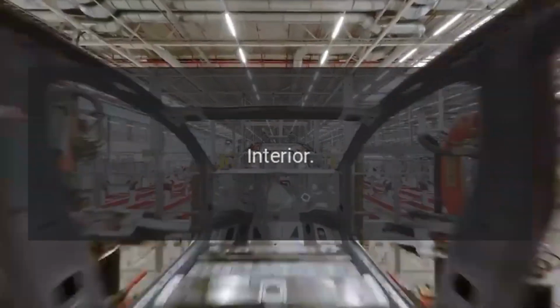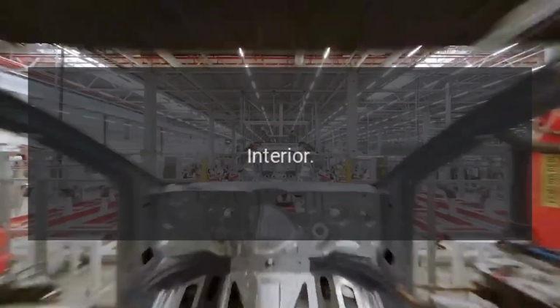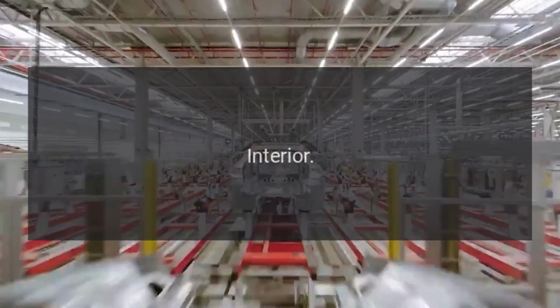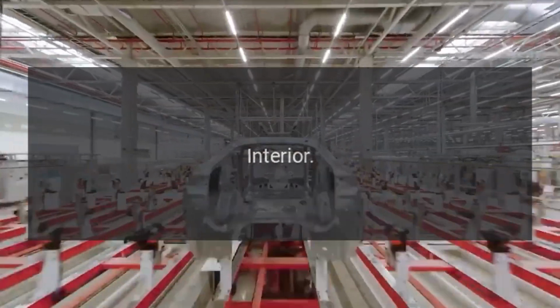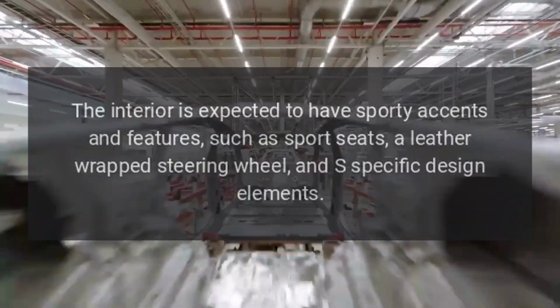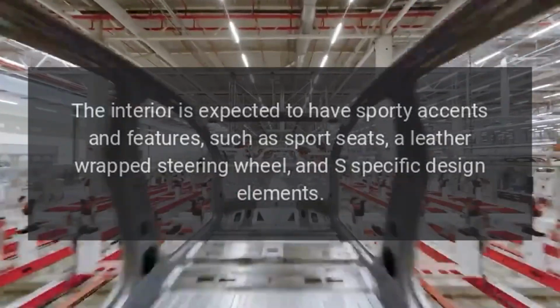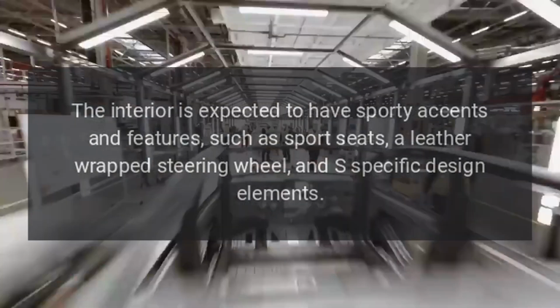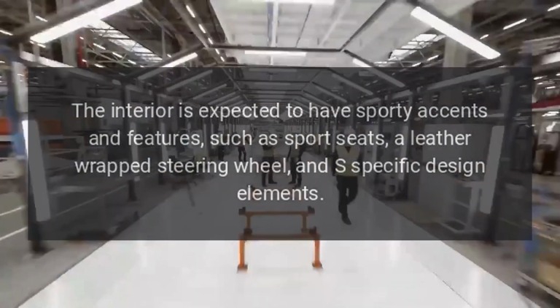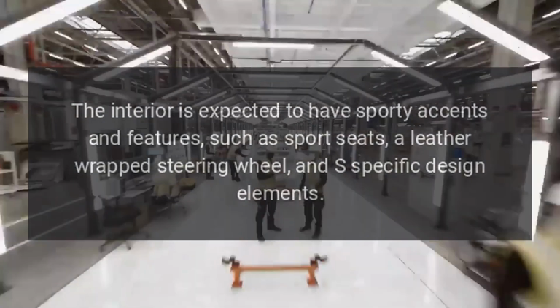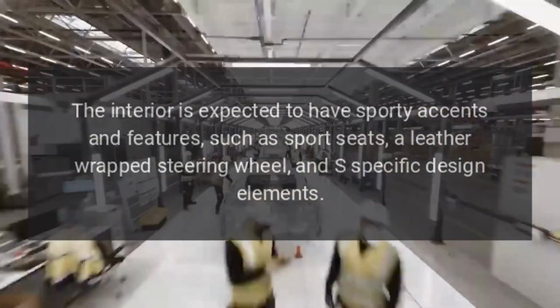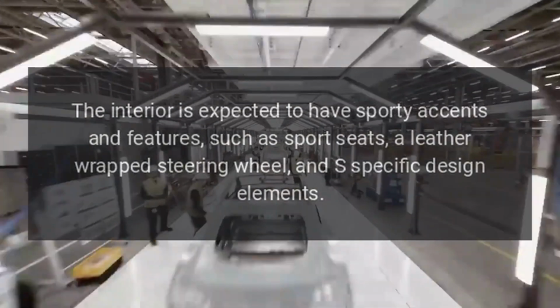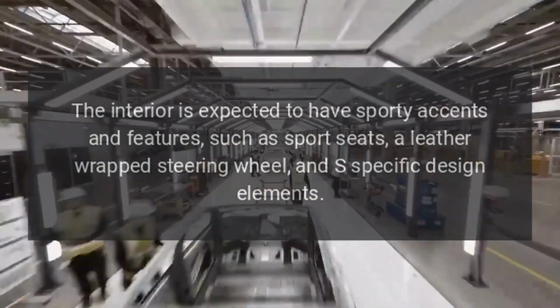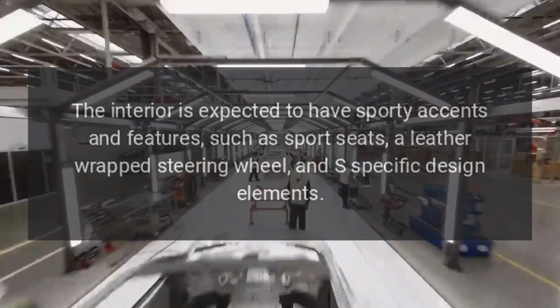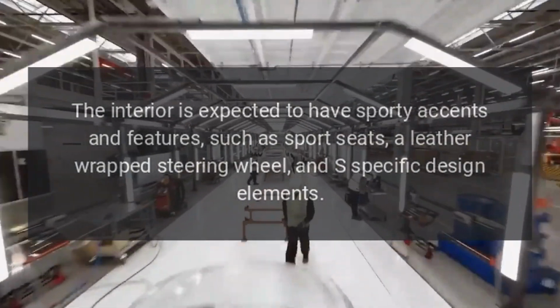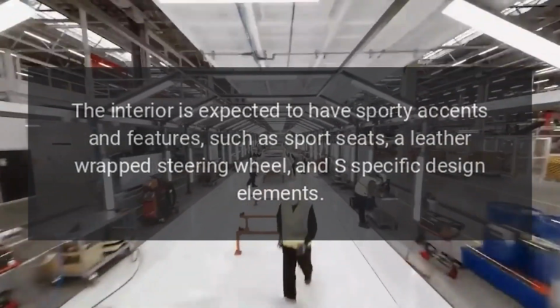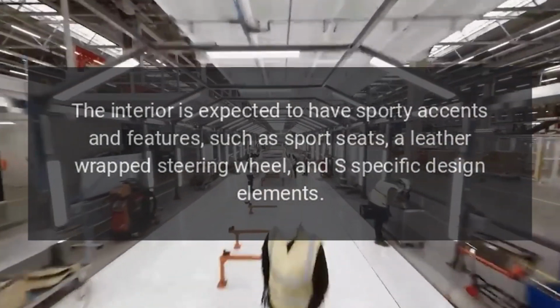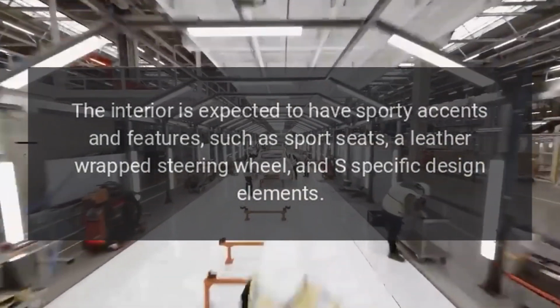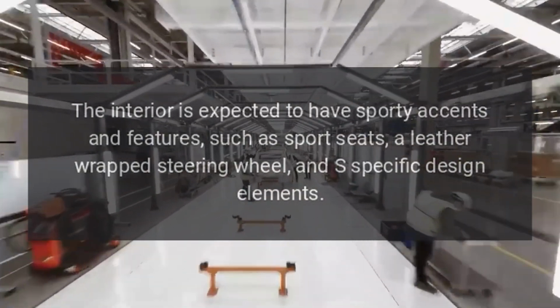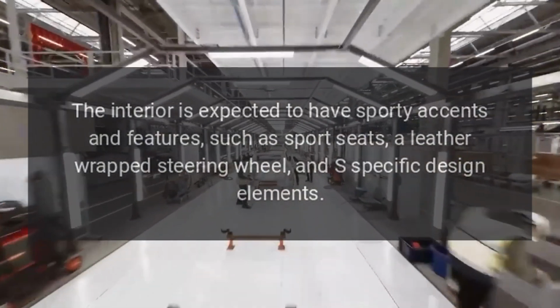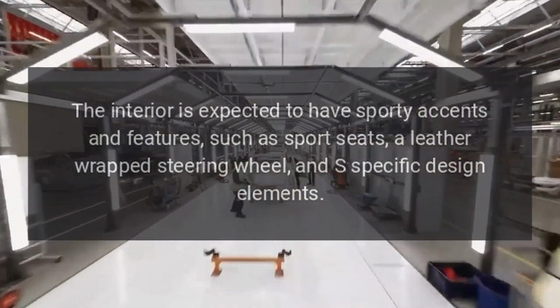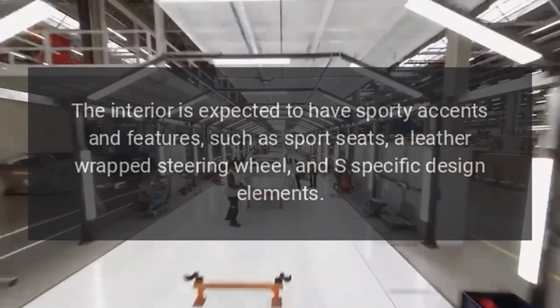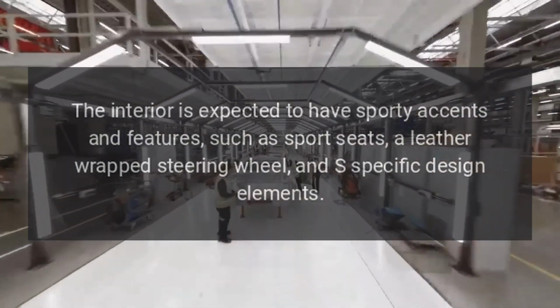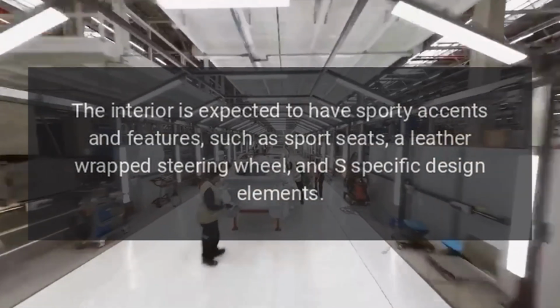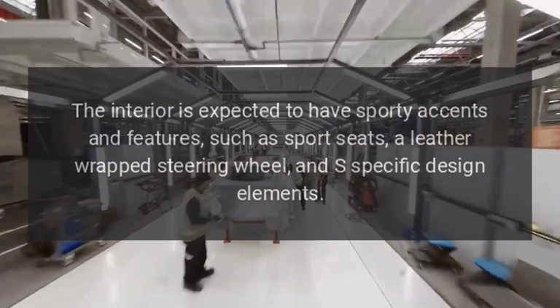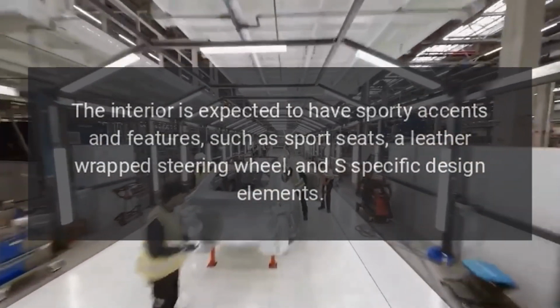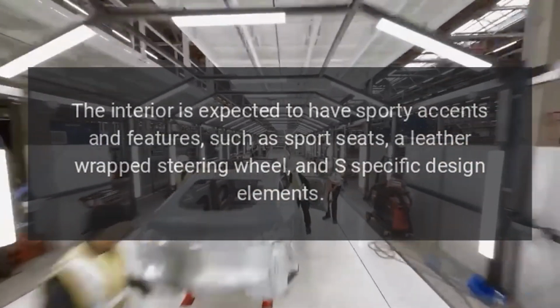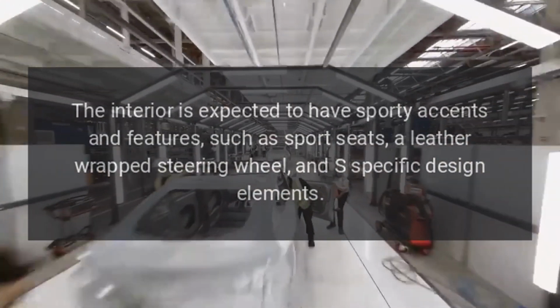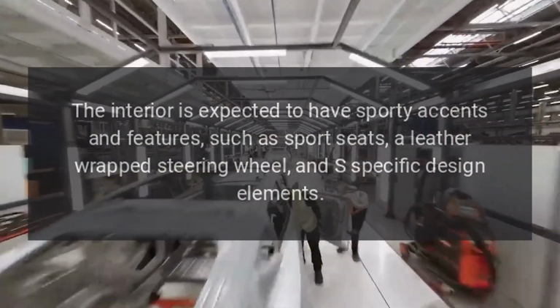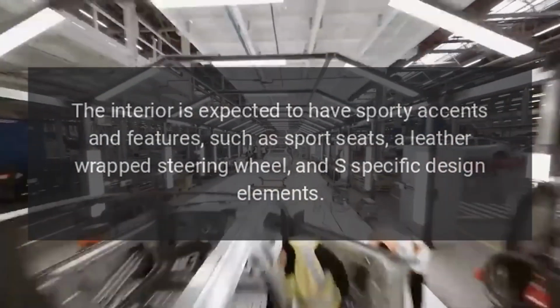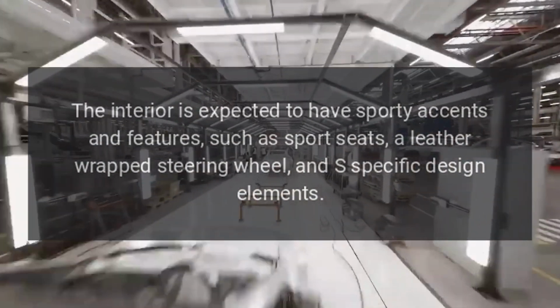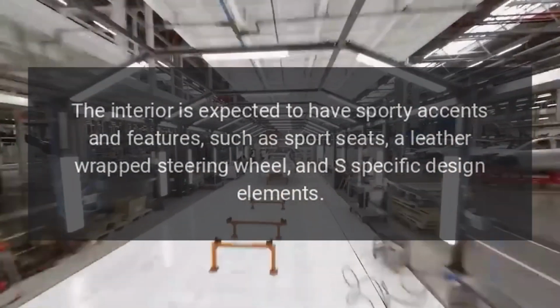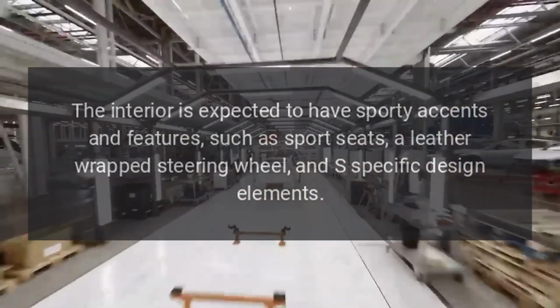Interior: the interior is expected to have sporty accents and features, such as sport seats, a leather-wrapped steering wheel, and S-specific design elements.